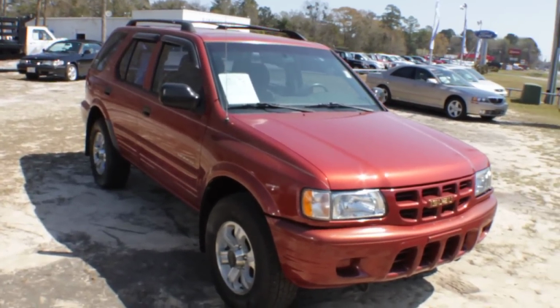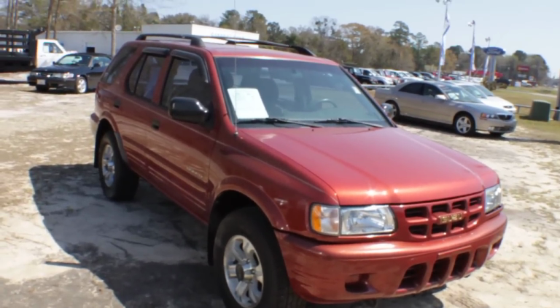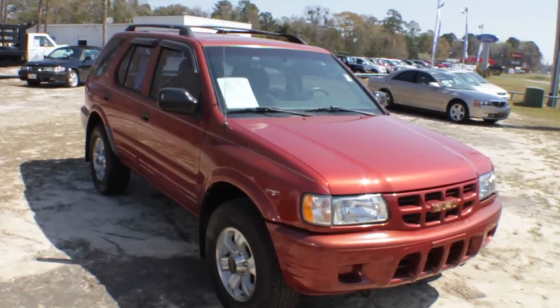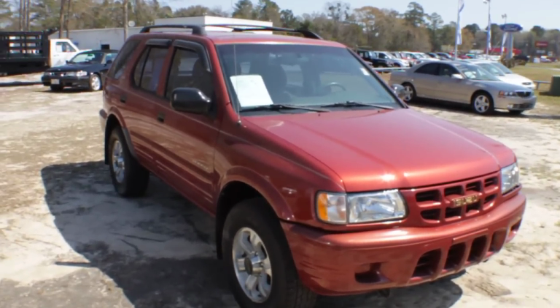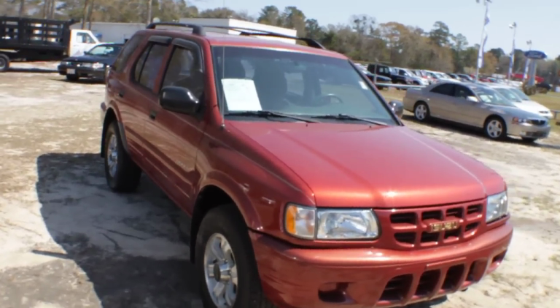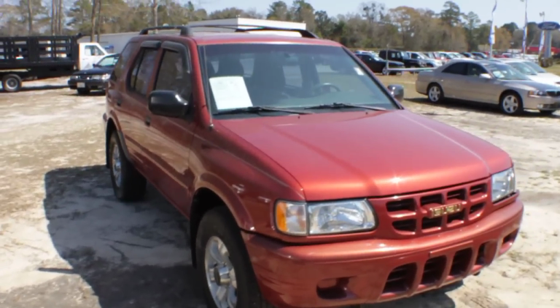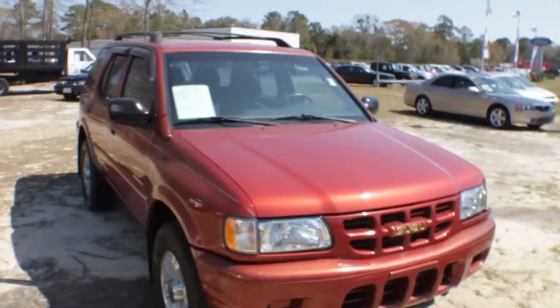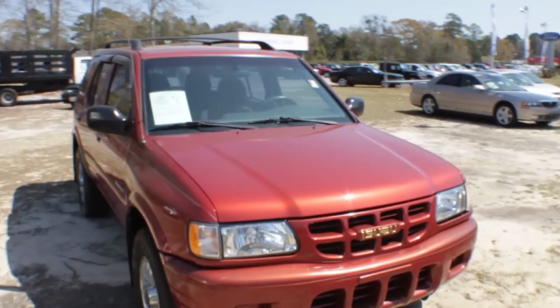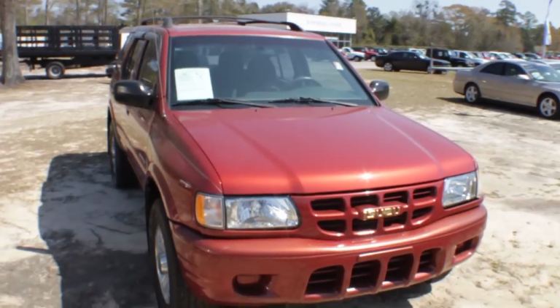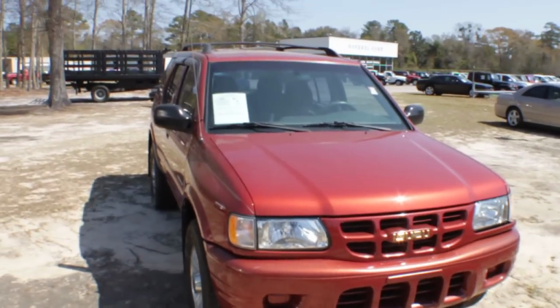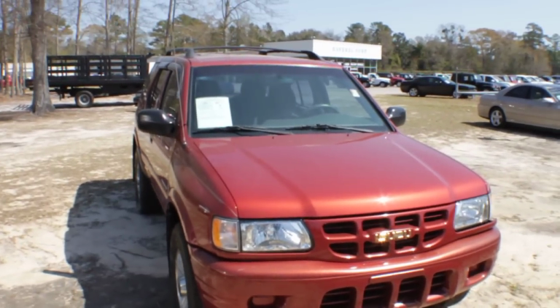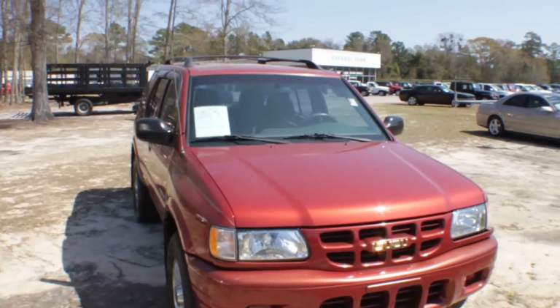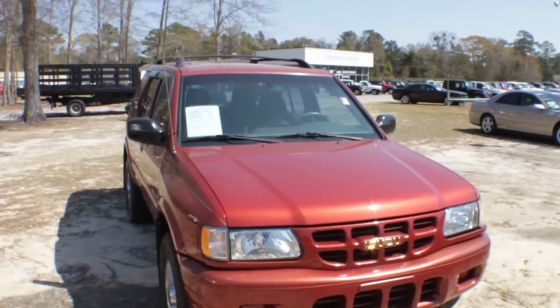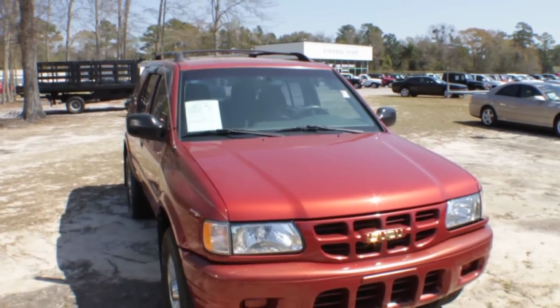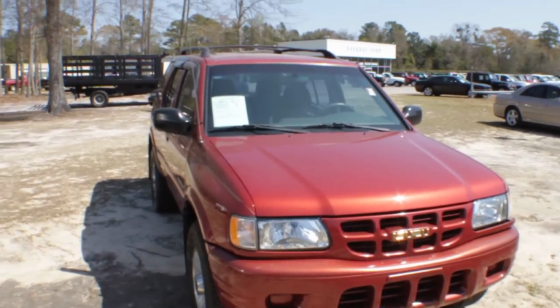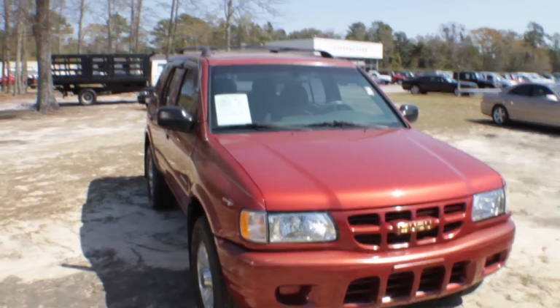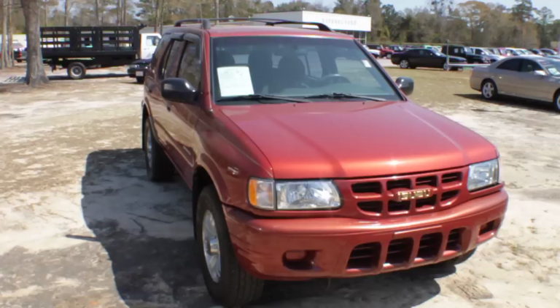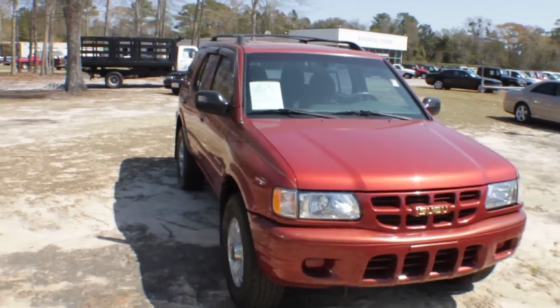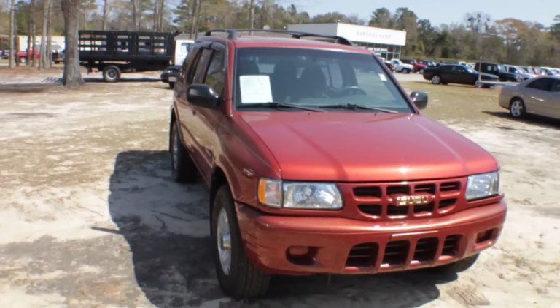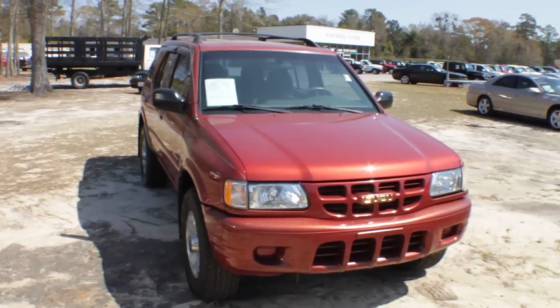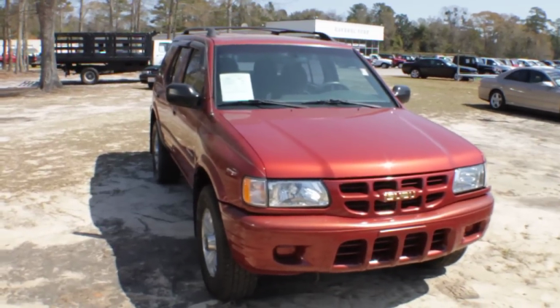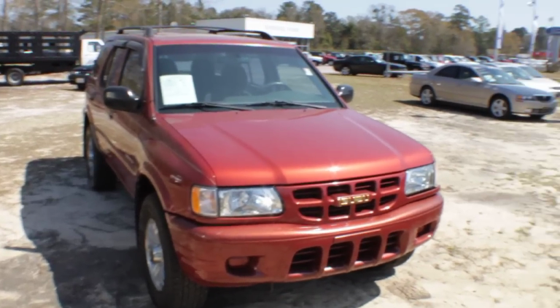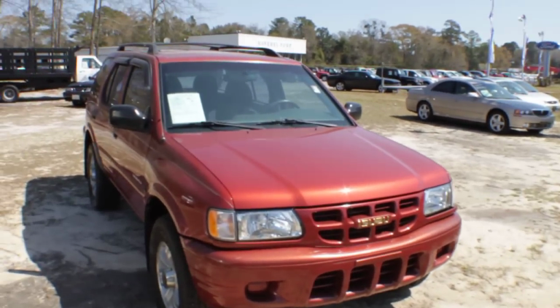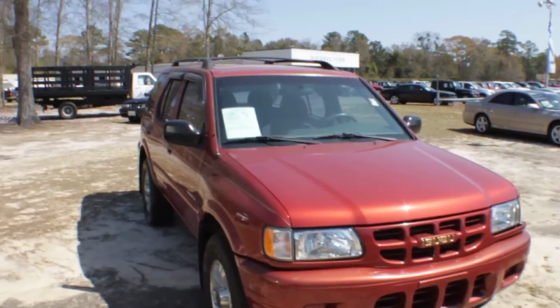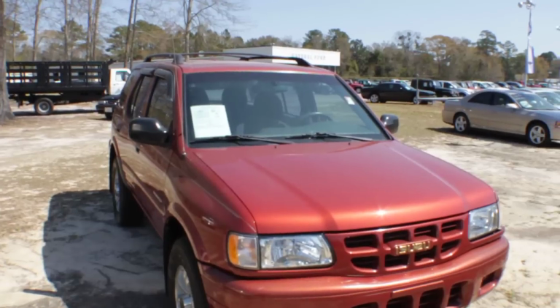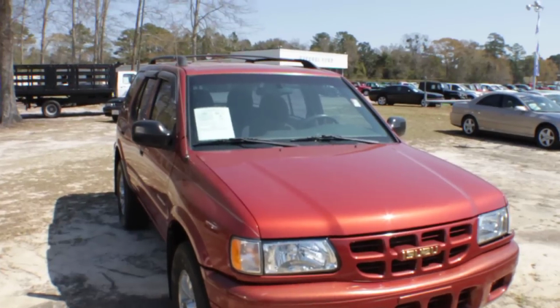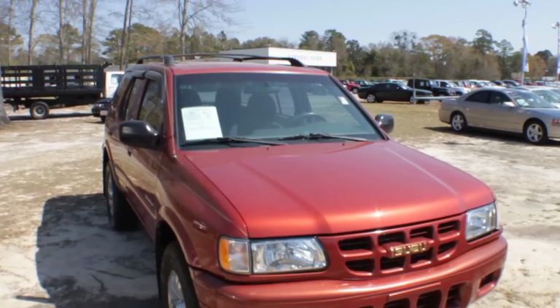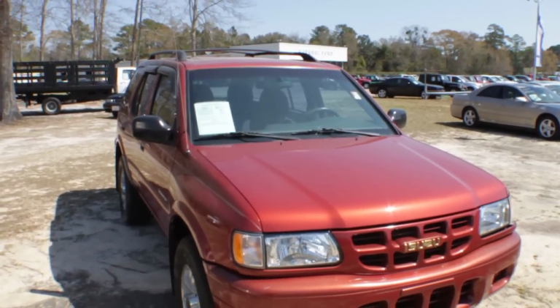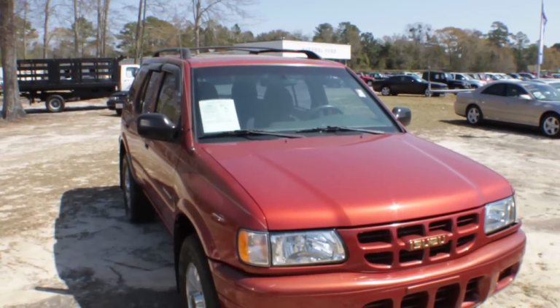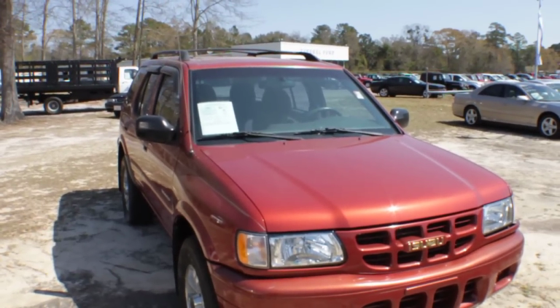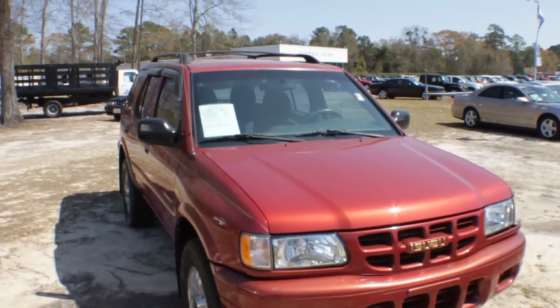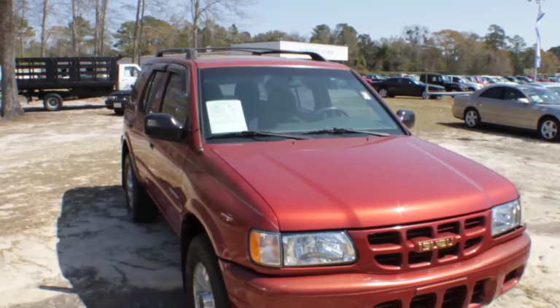Today we're going to walk around this vehicle, check out the current condition and show you if there's any imperfections and things like that, and also show you the price out here at Ravenel Ford. Right off the get-go, from me walking around just a moment ago looking at it, this is a pretty darn clean Rodeo.